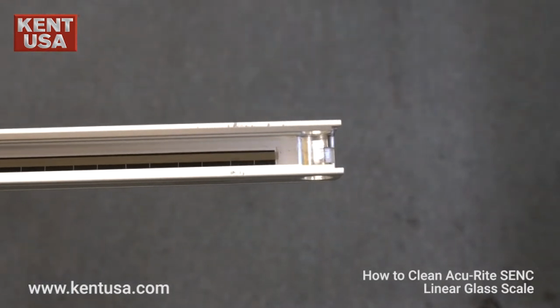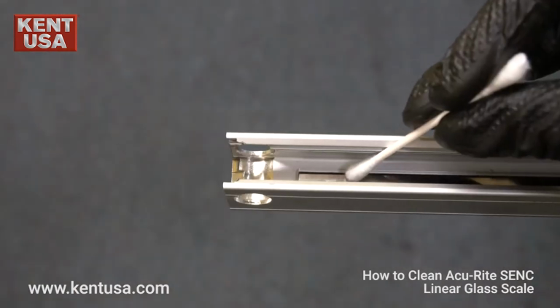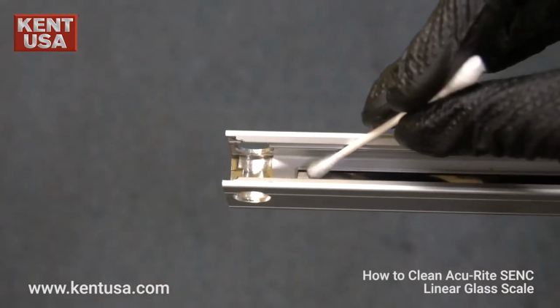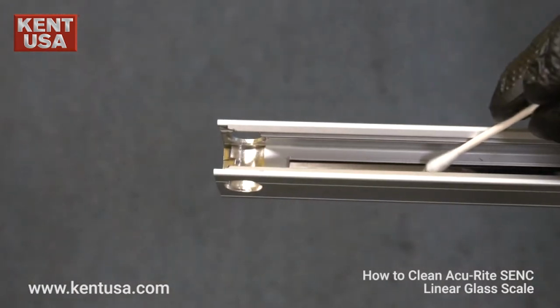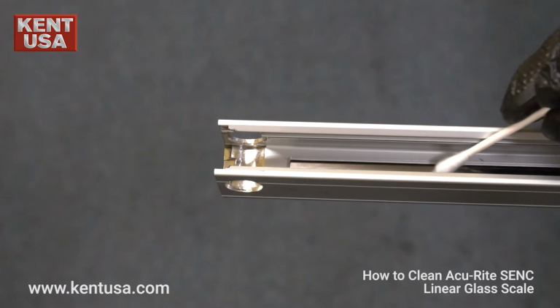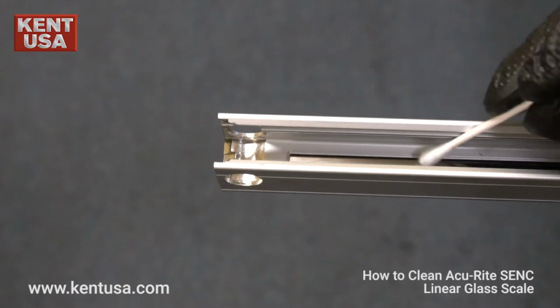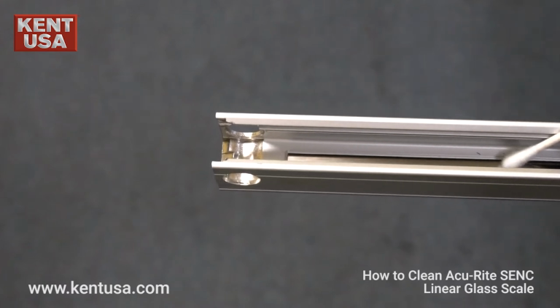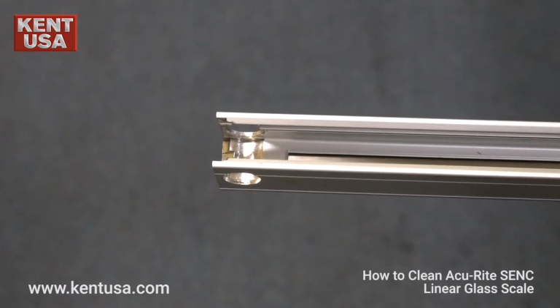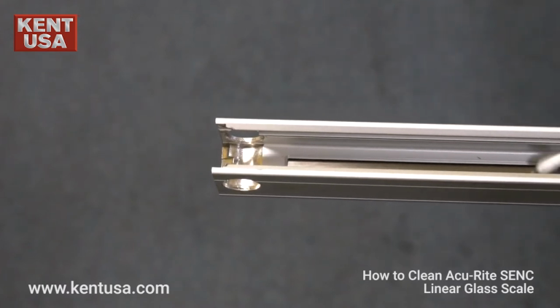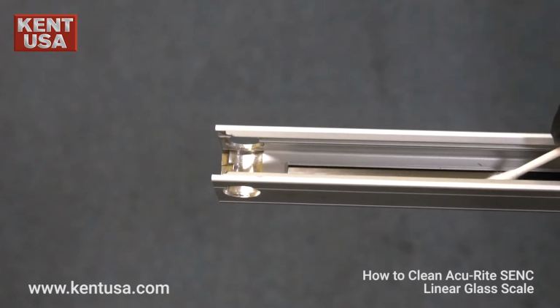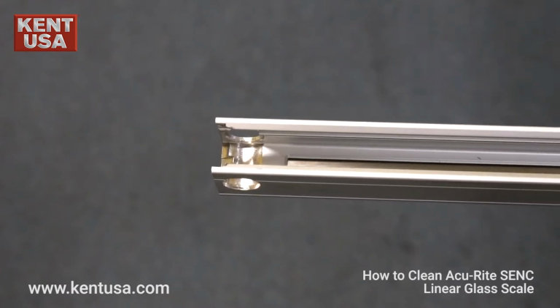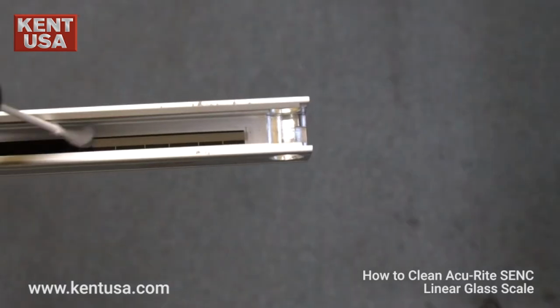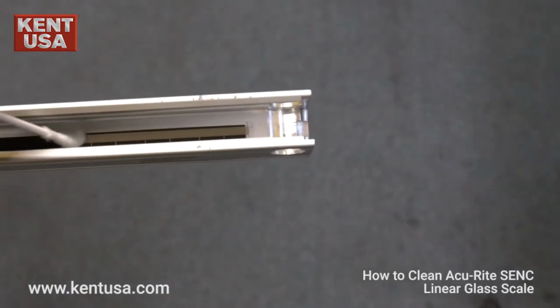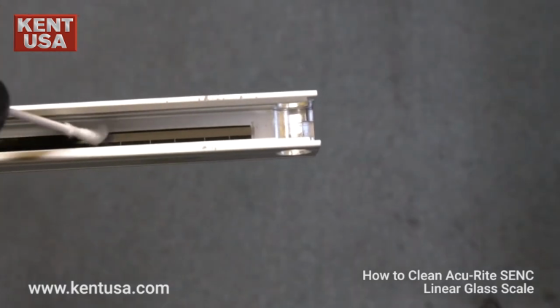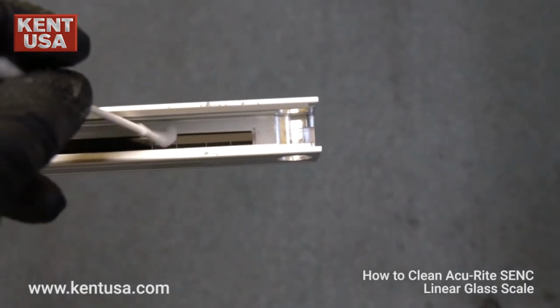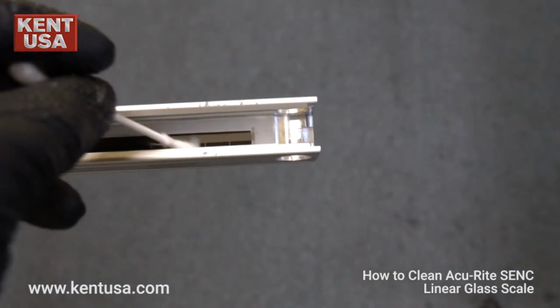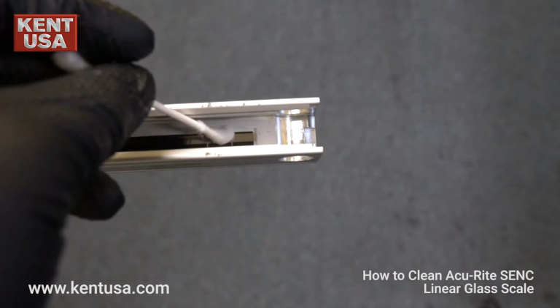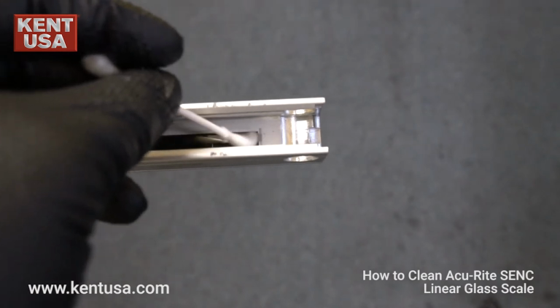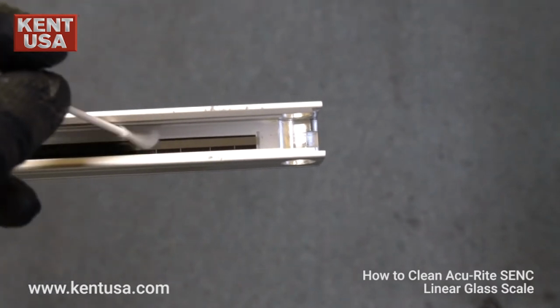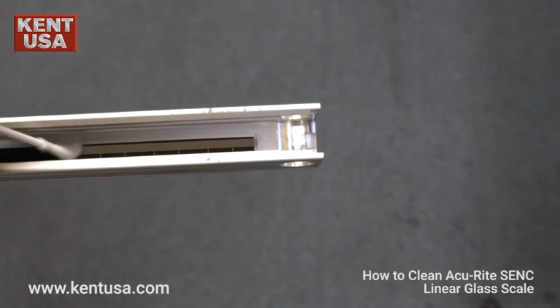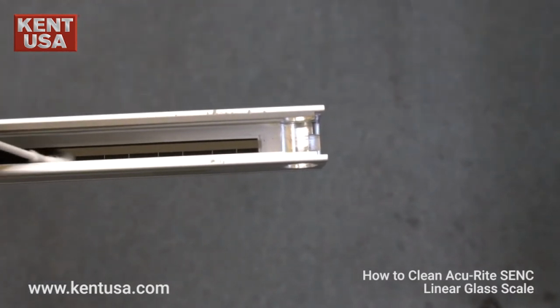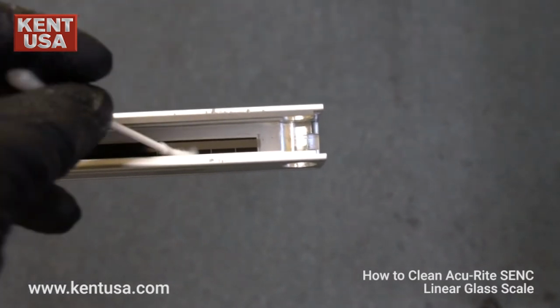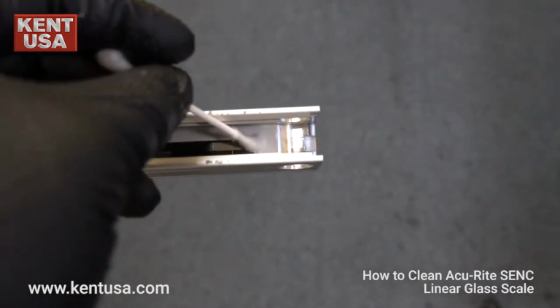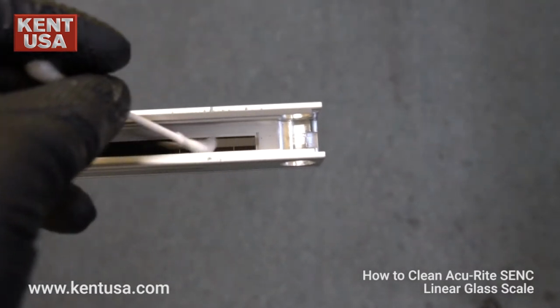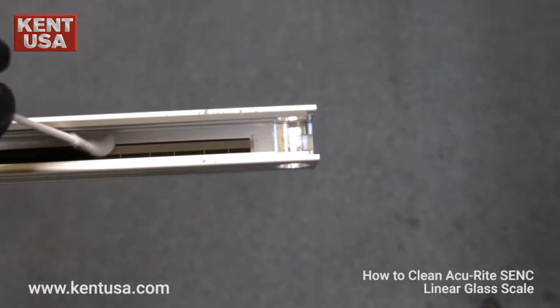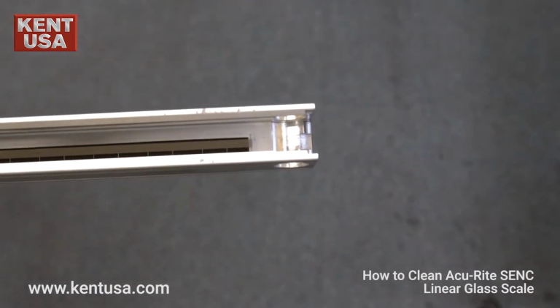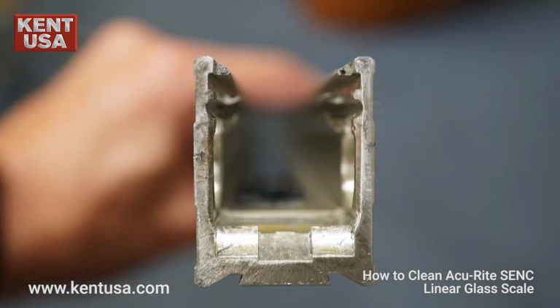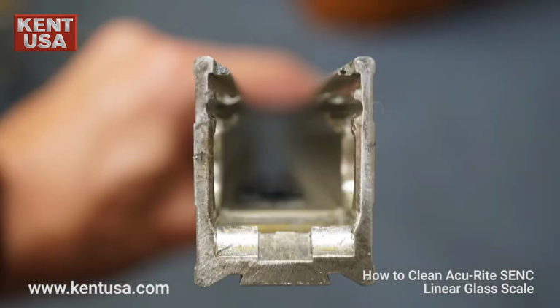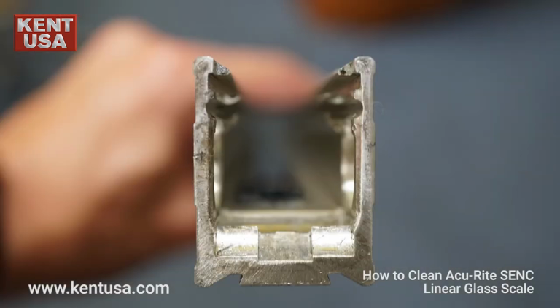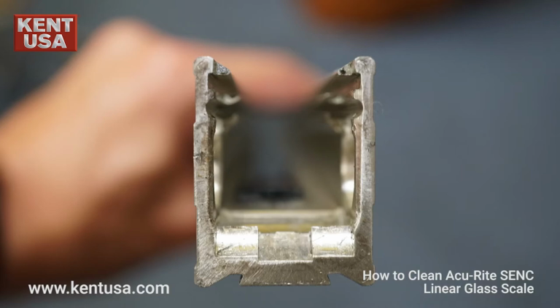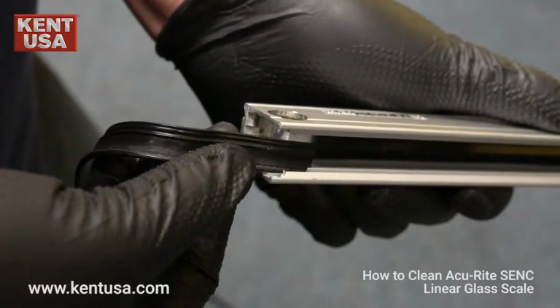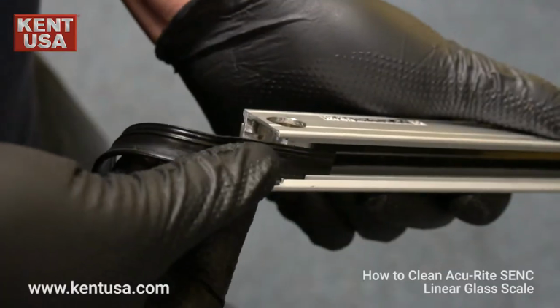Dry up any leftover debris using a dry cotton swab. Then, reinstall the plastic shields.